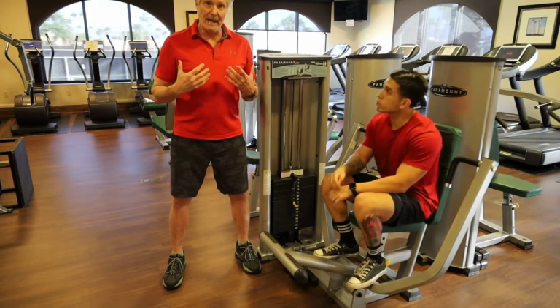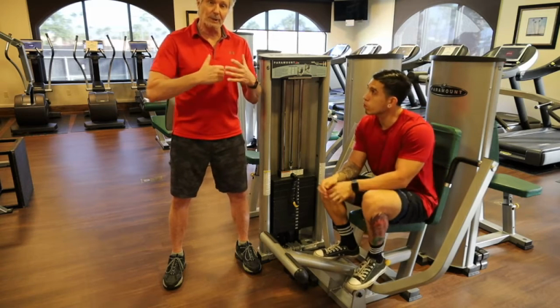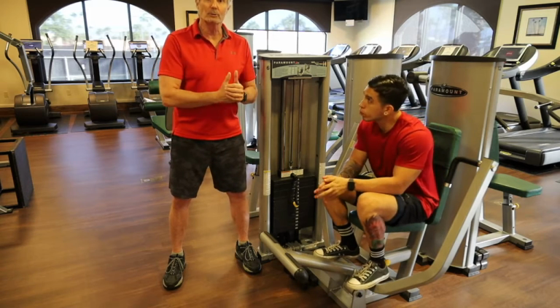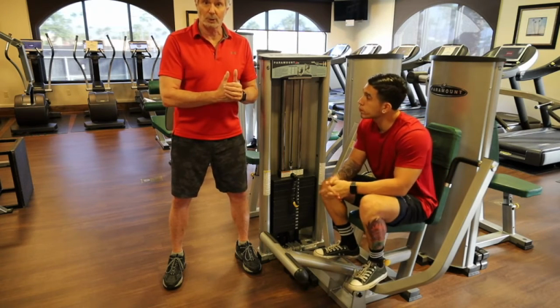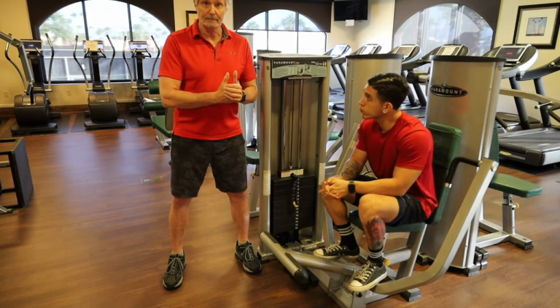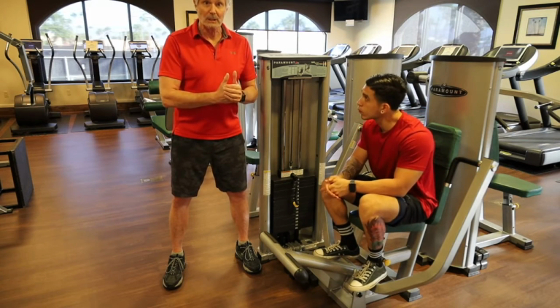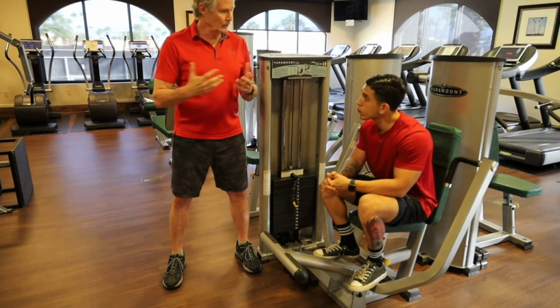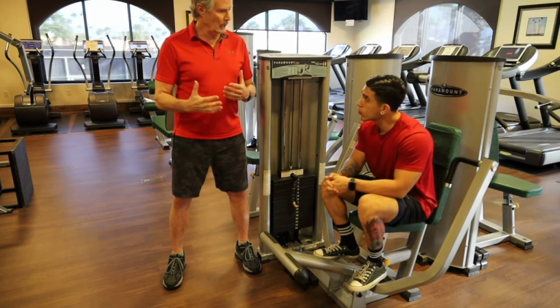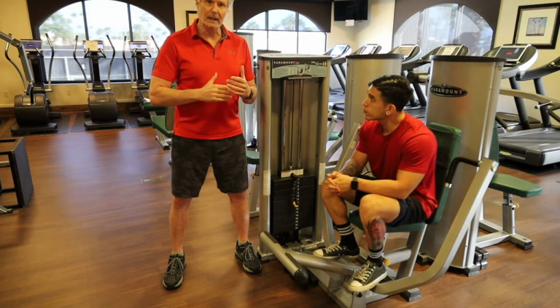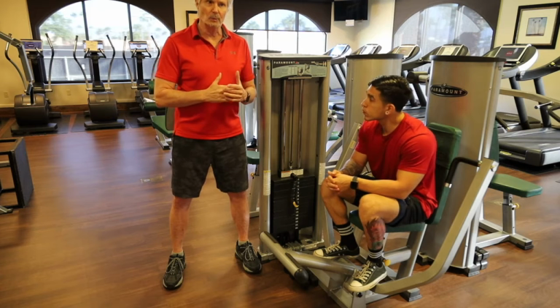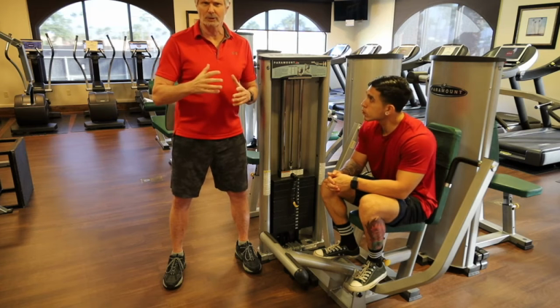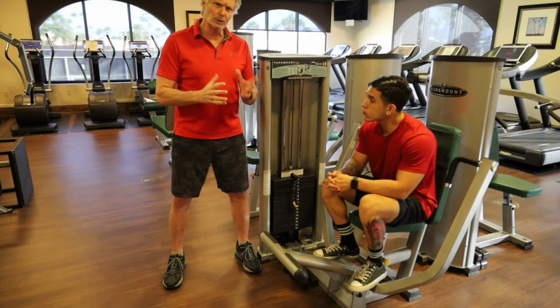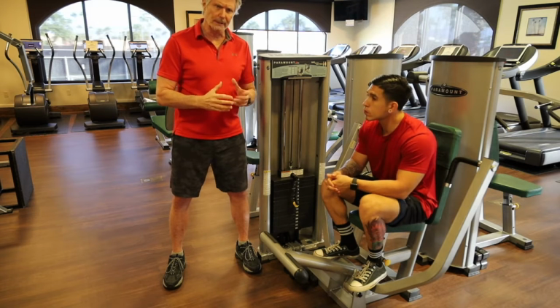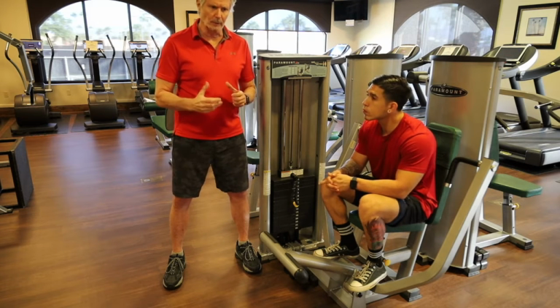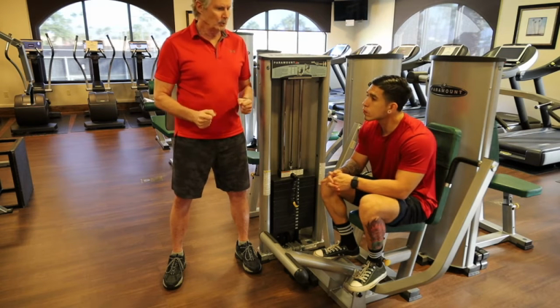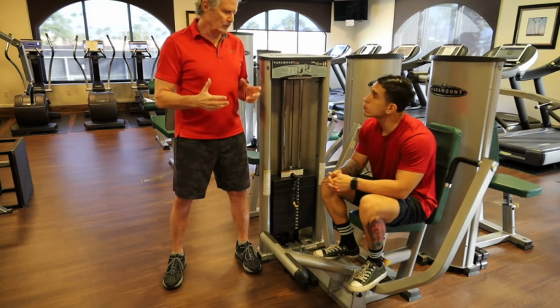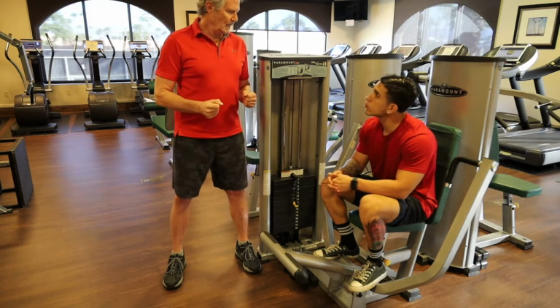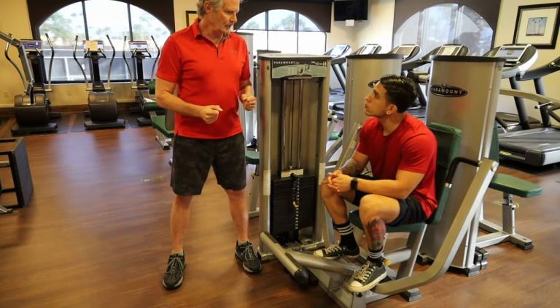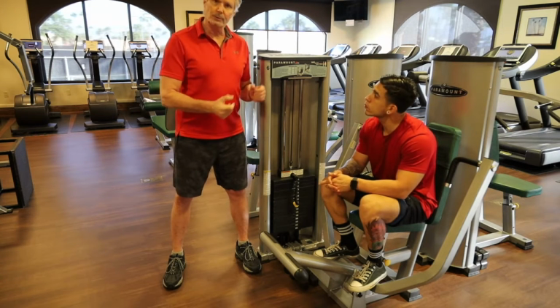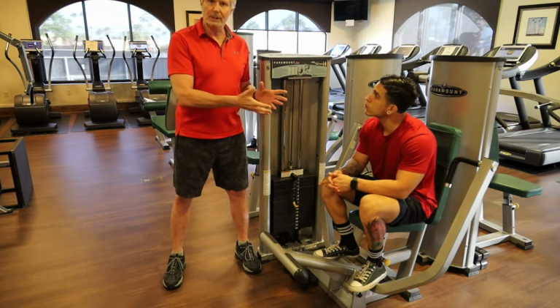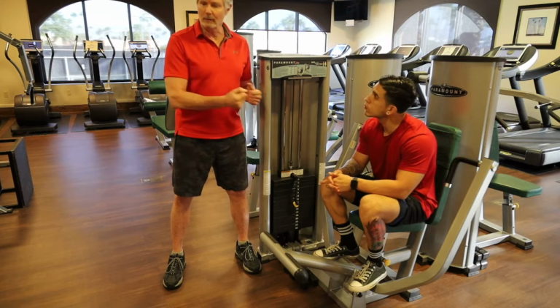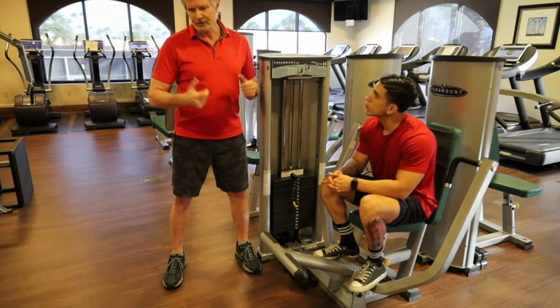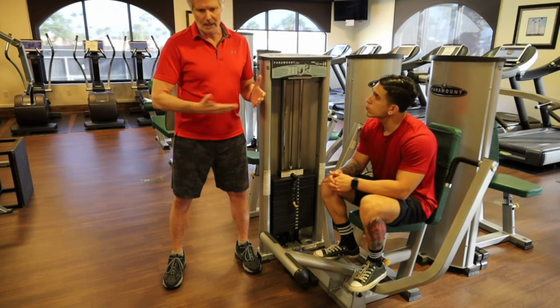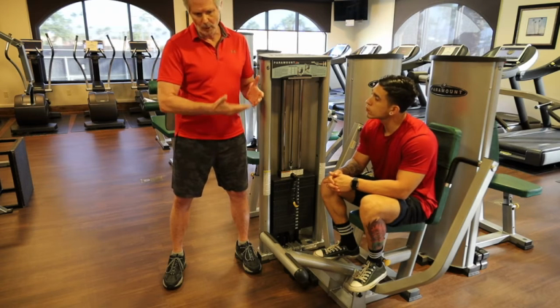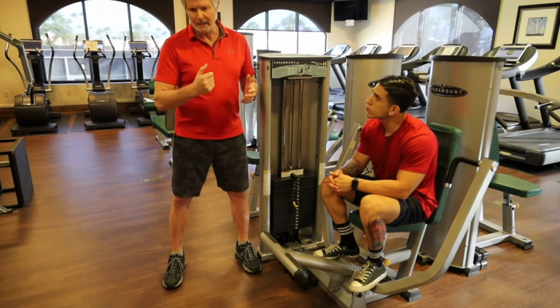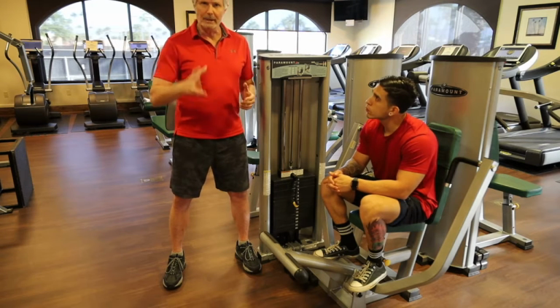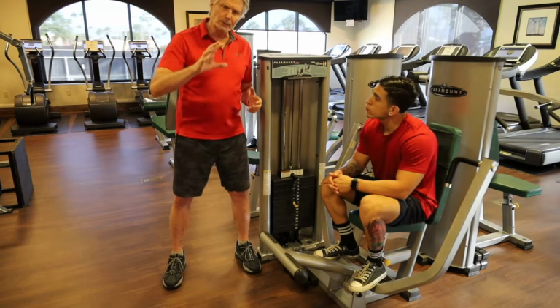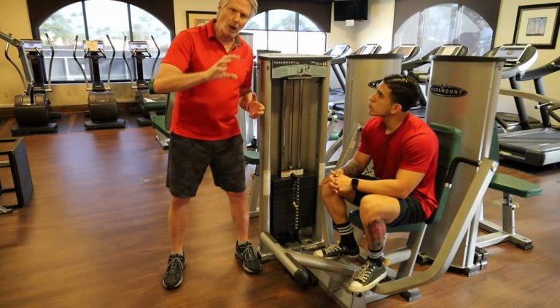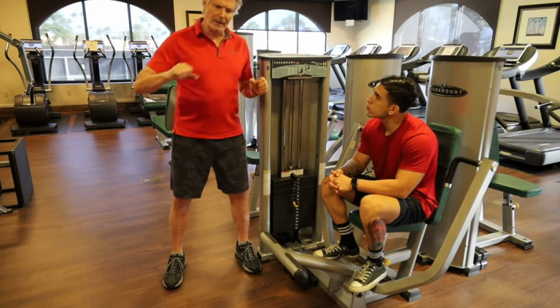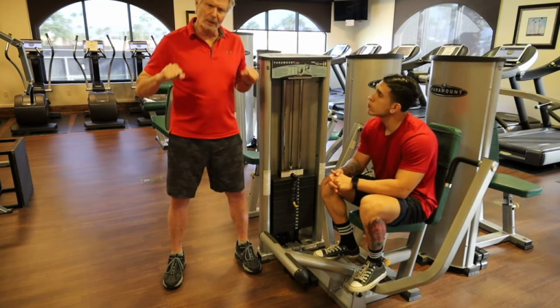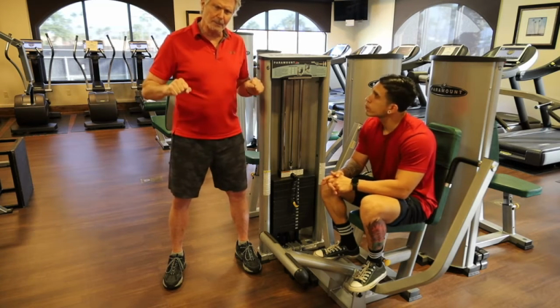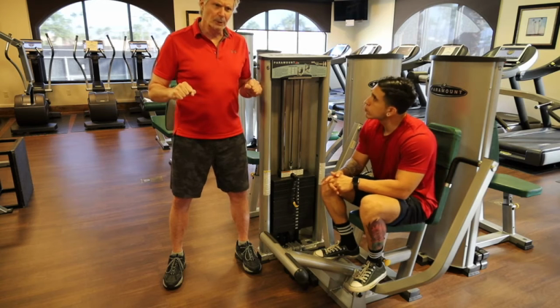Slowing it down means he gets rid of the springy stretch-shortening potential of his pecs and has to use more actual strength. That's why I say slow is strong. Do two sets of 12; go up in weight so that the 12th rep is genuinely hard and you really don't want to do a 13th.